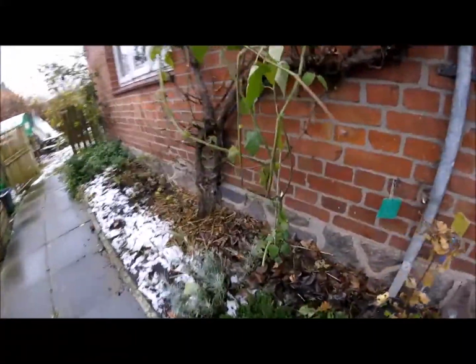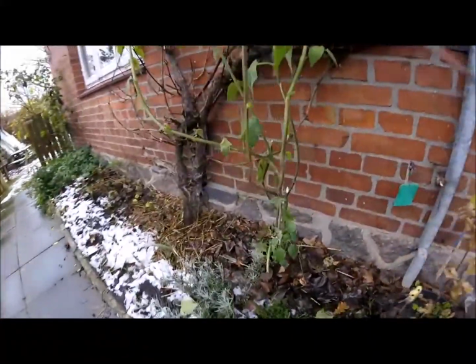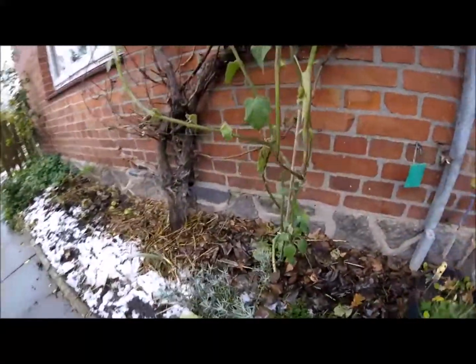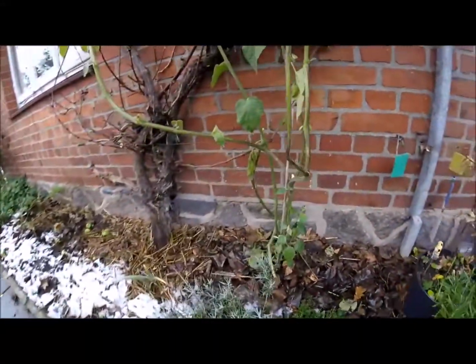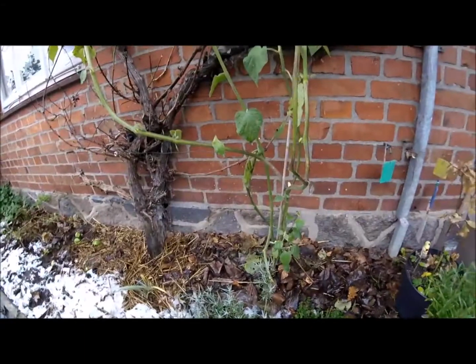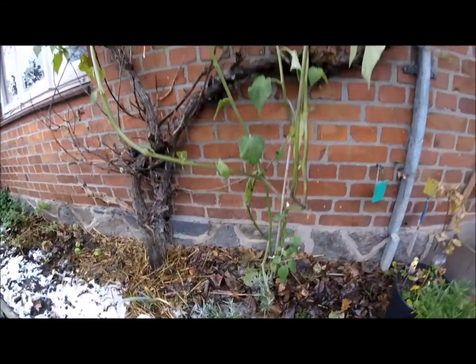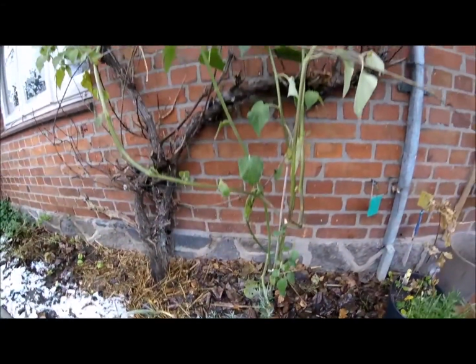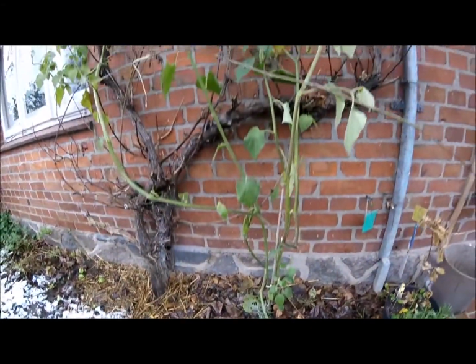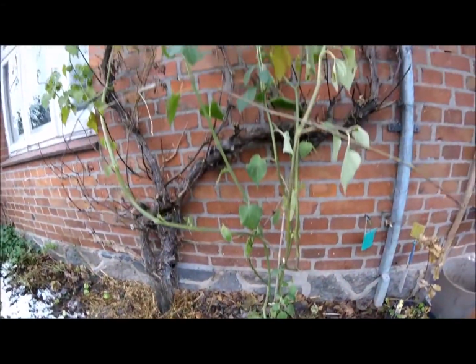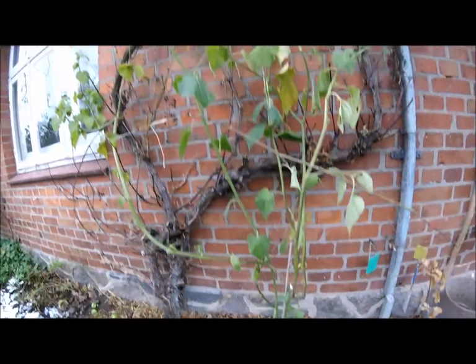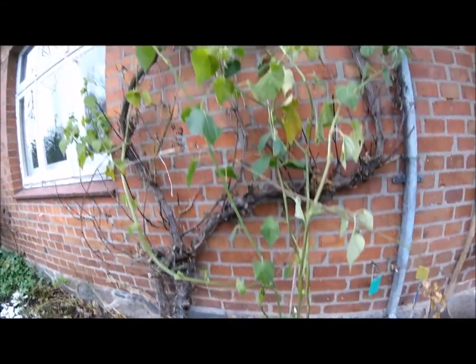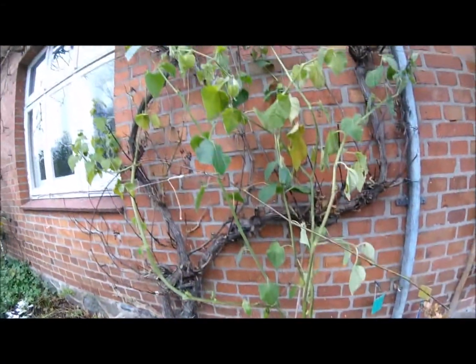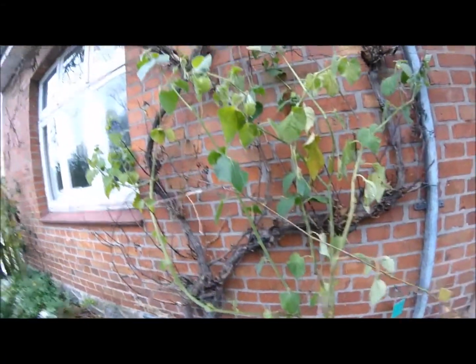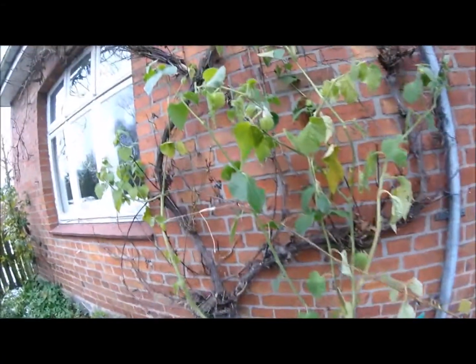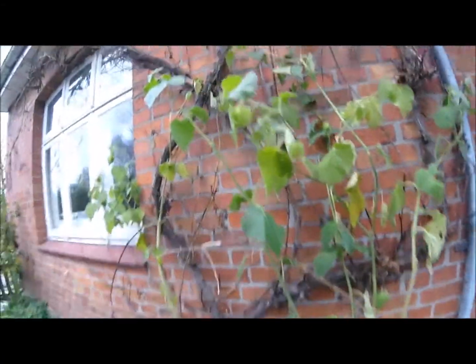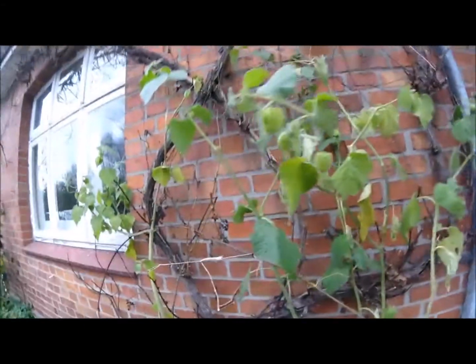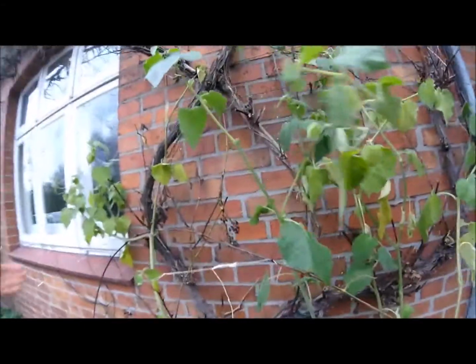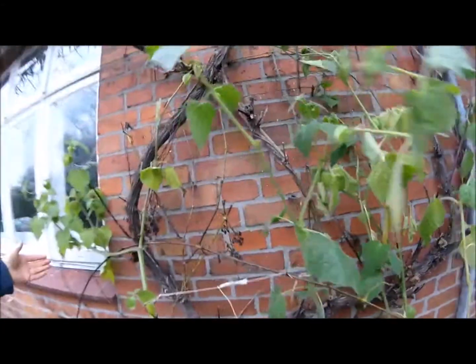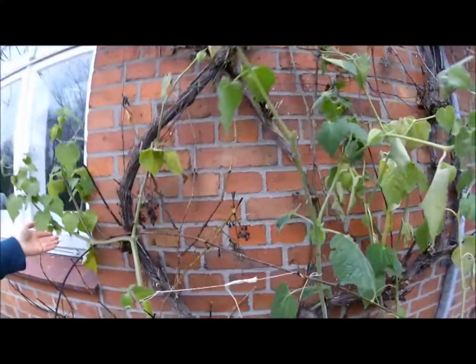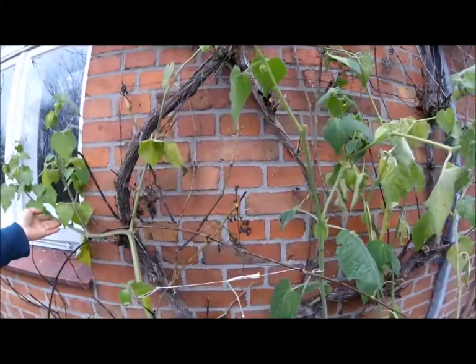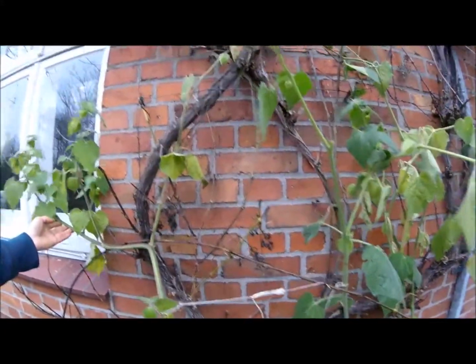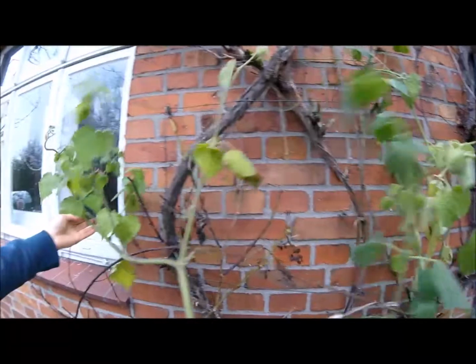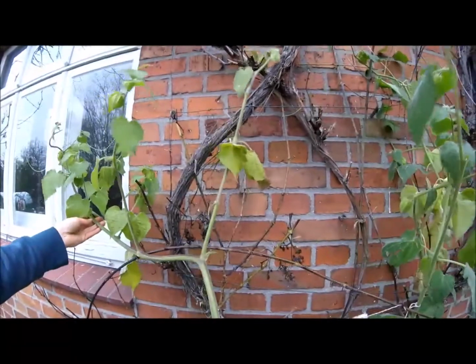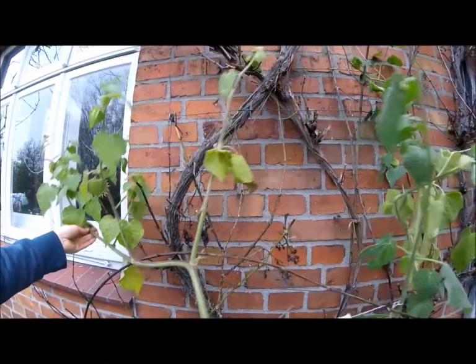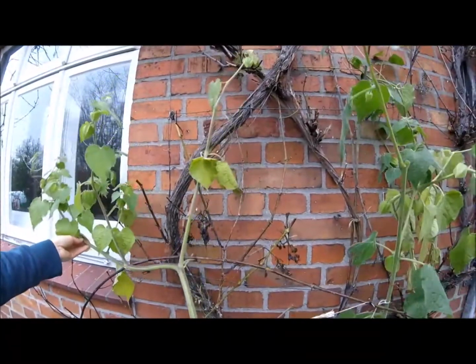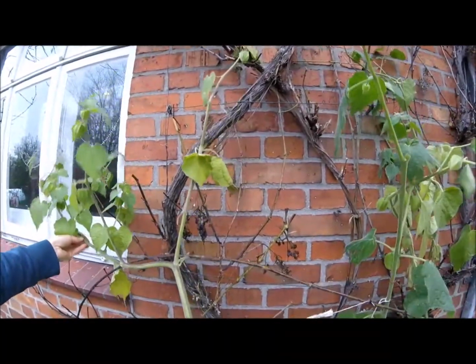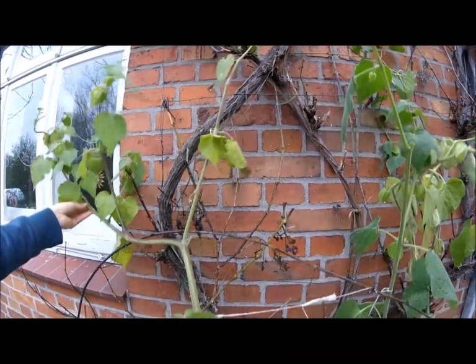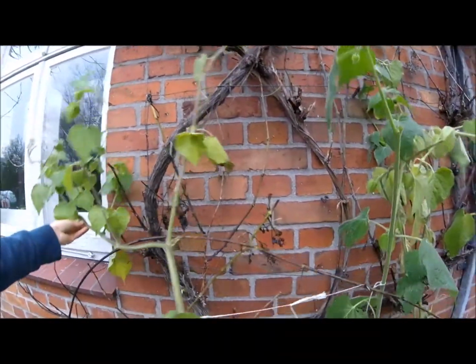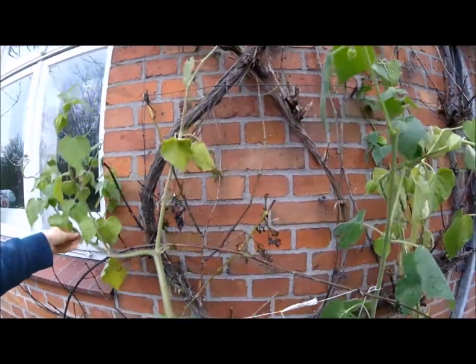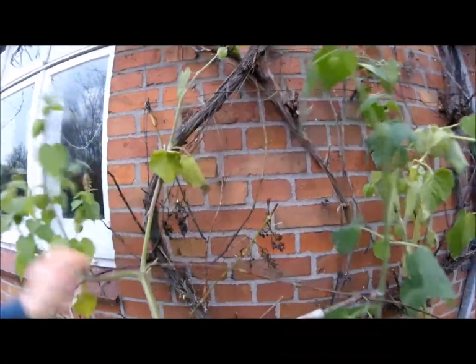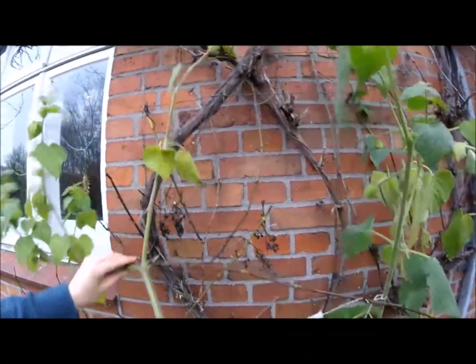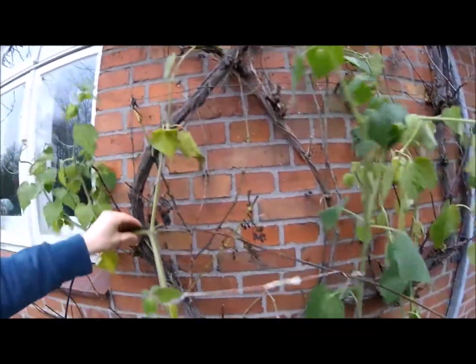Und hier ist die Physalis, die ich aus dem zerstörten Gewächshaus gerettet habe. Da habe ich Stecklinge geschnitten und freue mich schon auf das nächste Jahr mit Physalis.